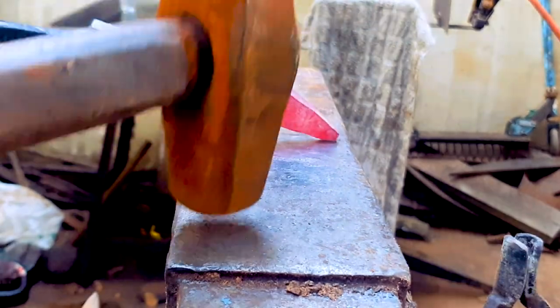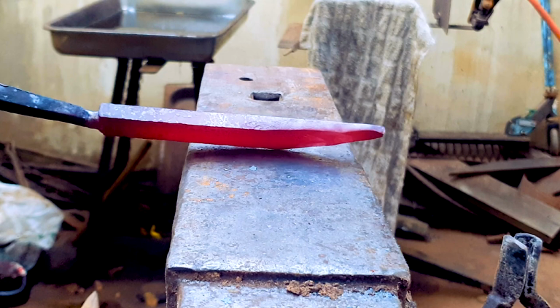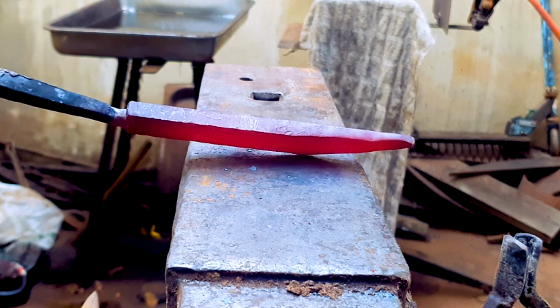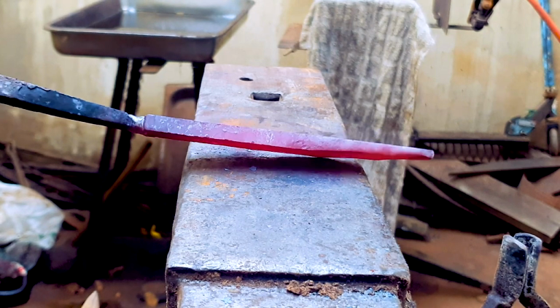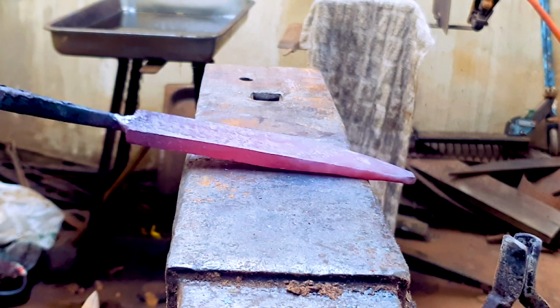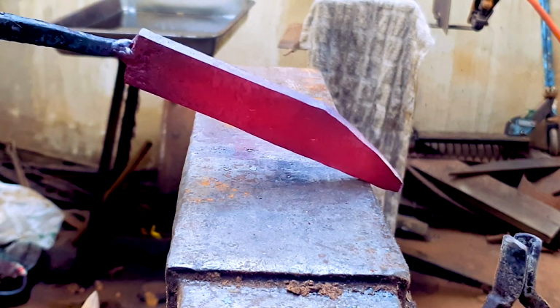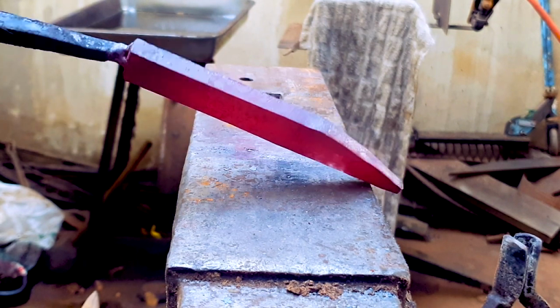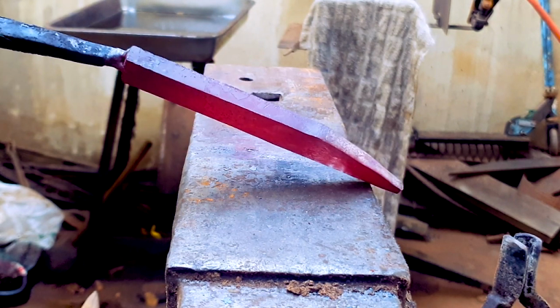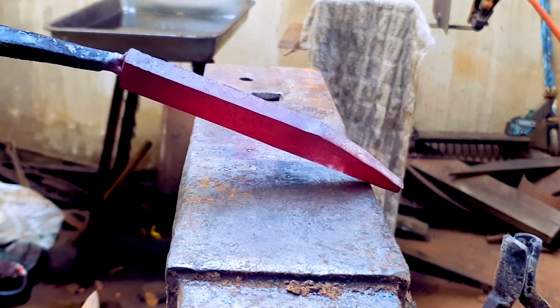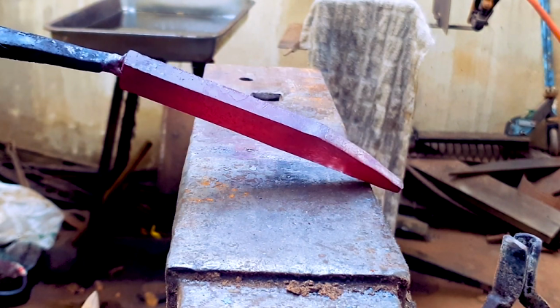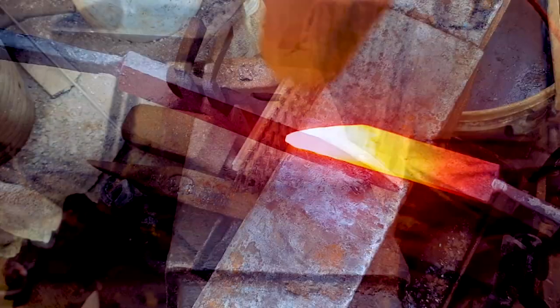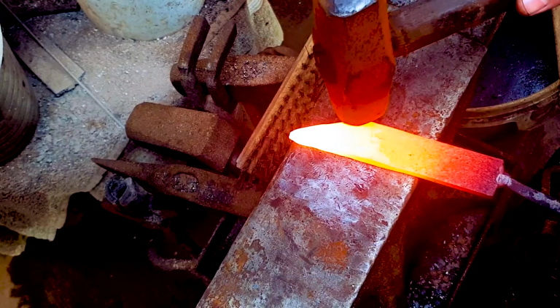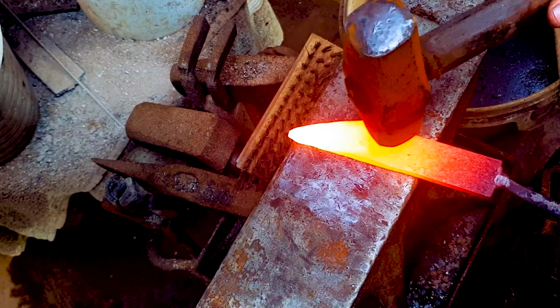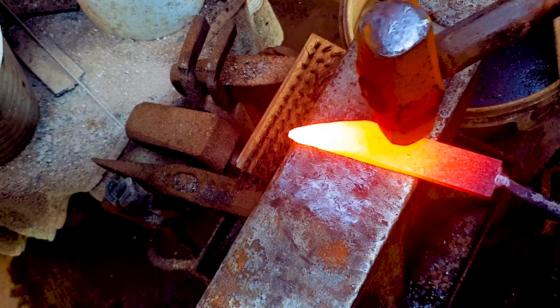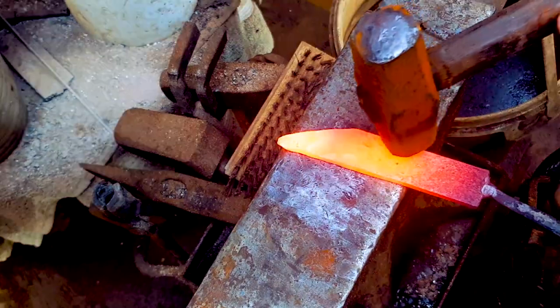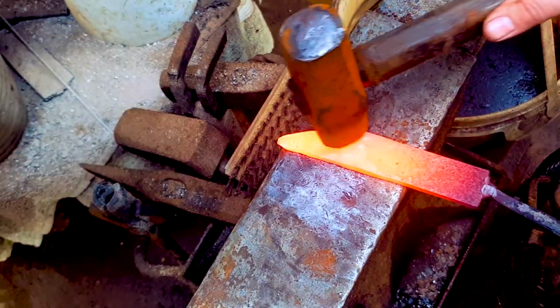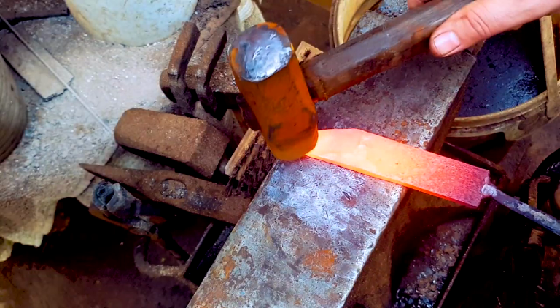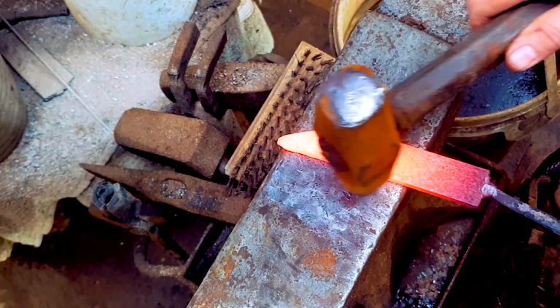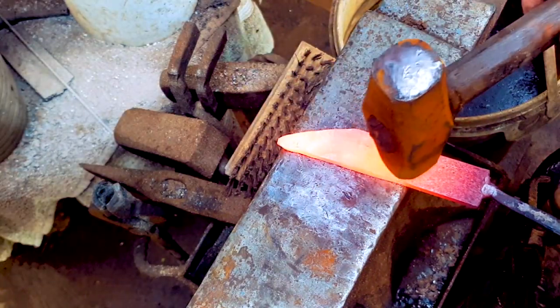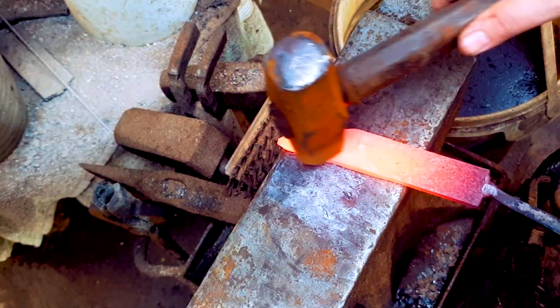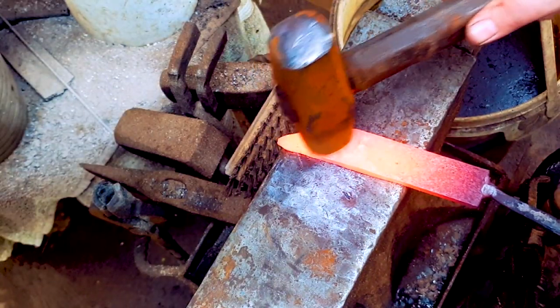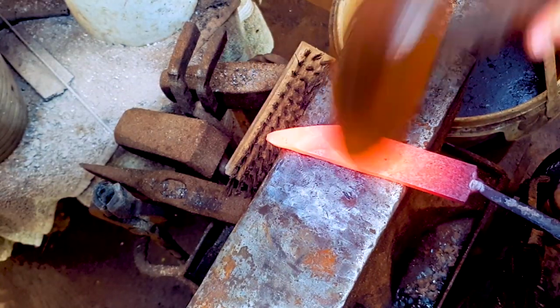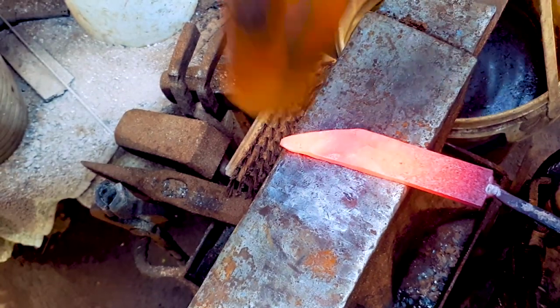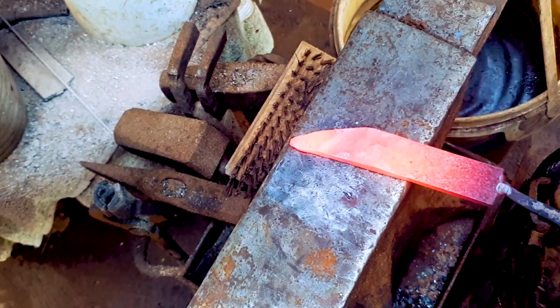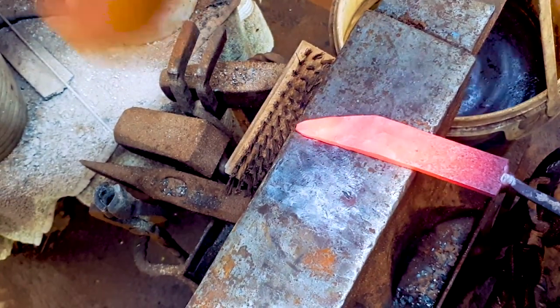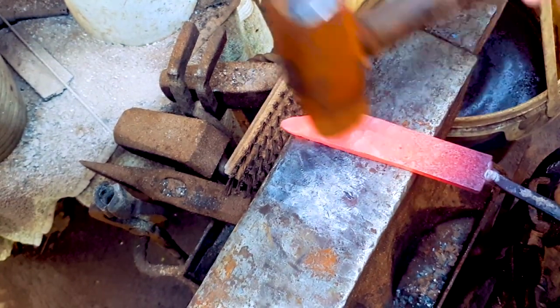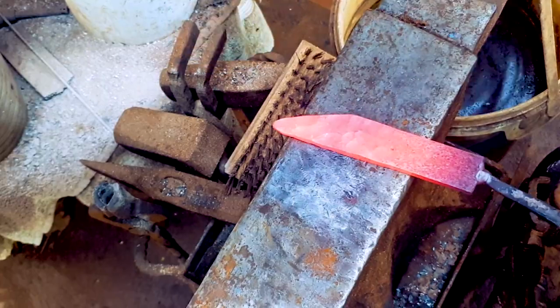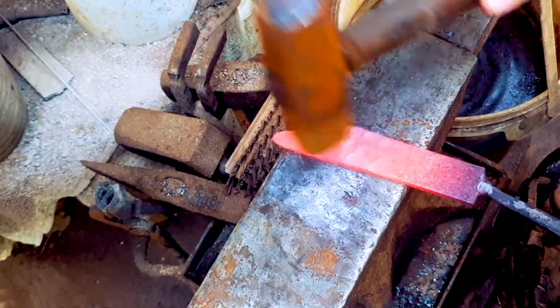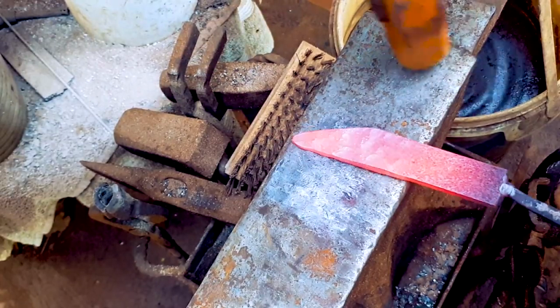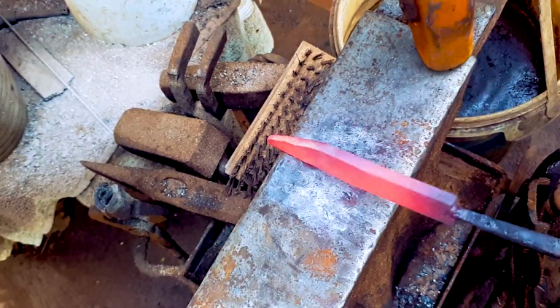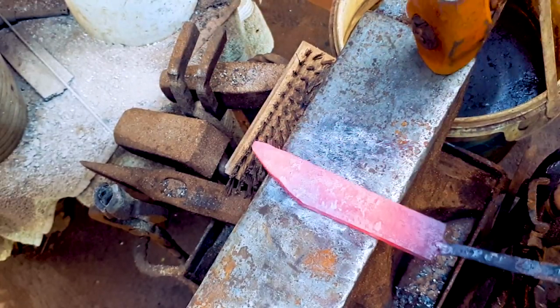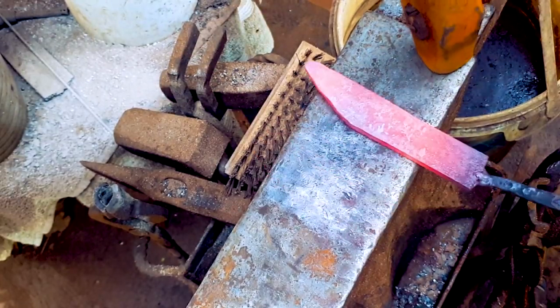You can see the taper. It's not very even right now, but this is the first pass. We're going to hit the steel — hammering along the edges and then down the middle. This is how we keep the taper even.